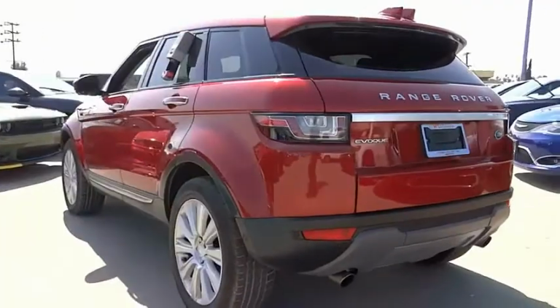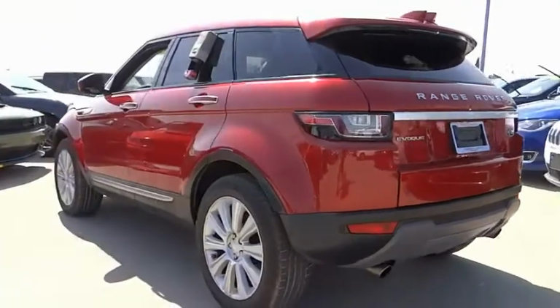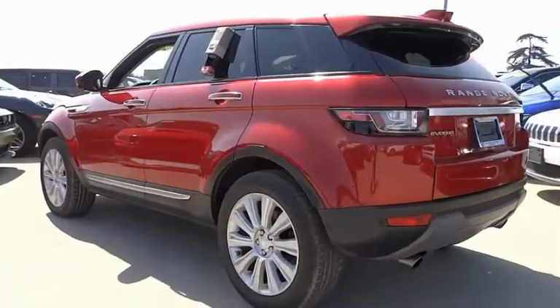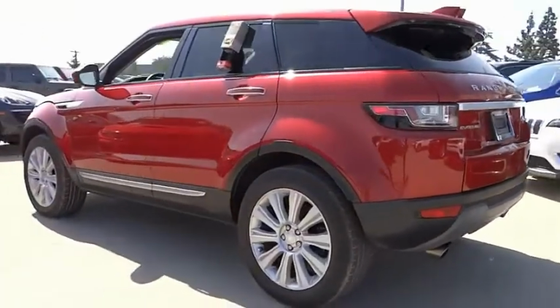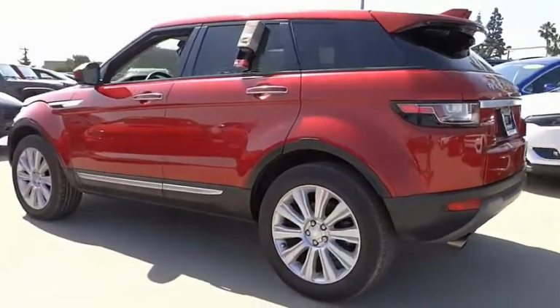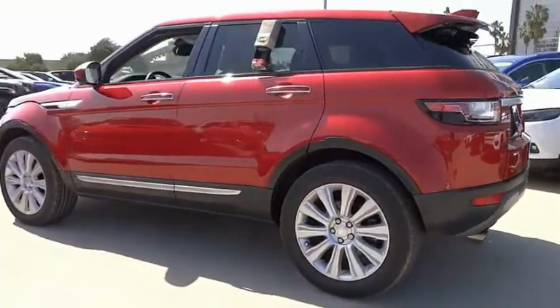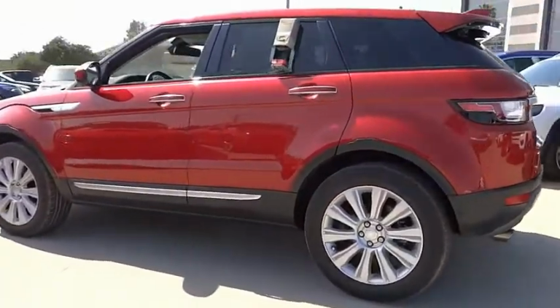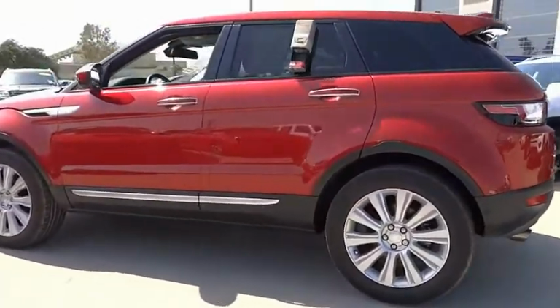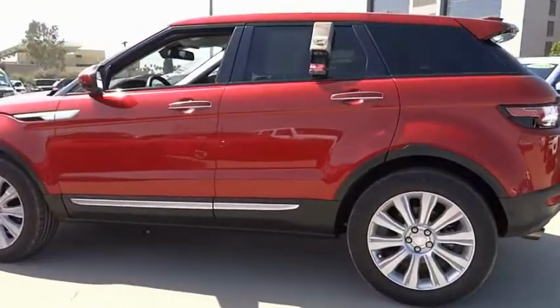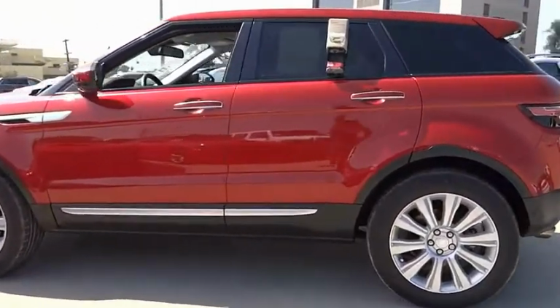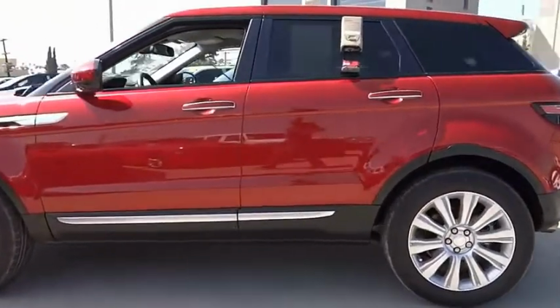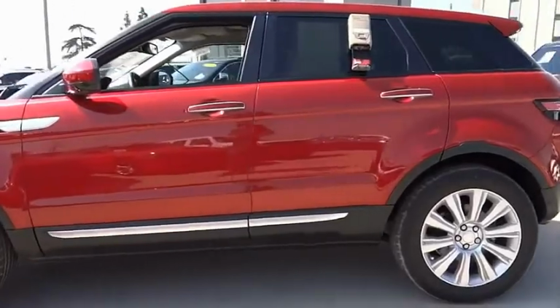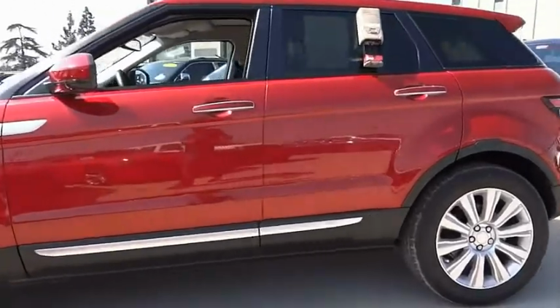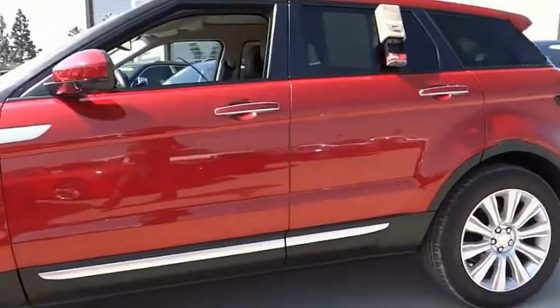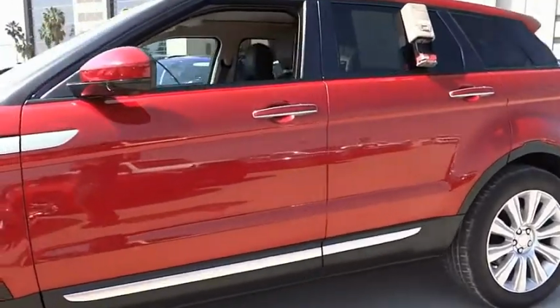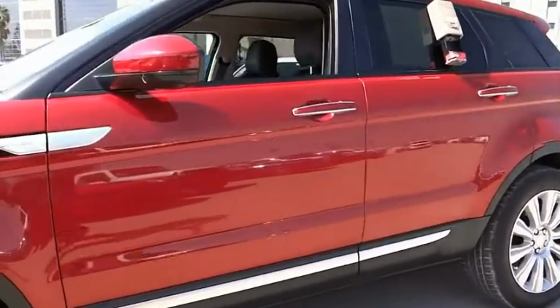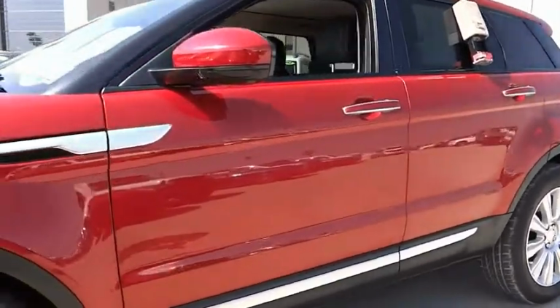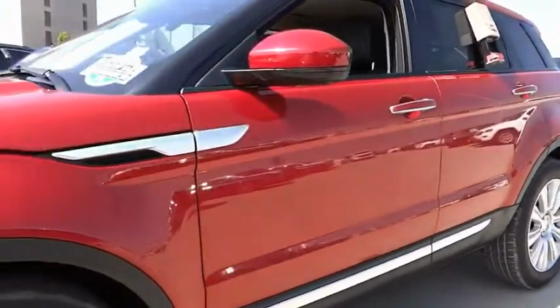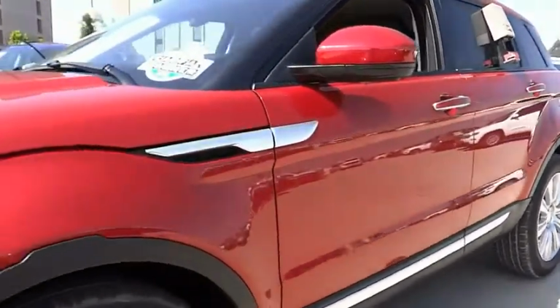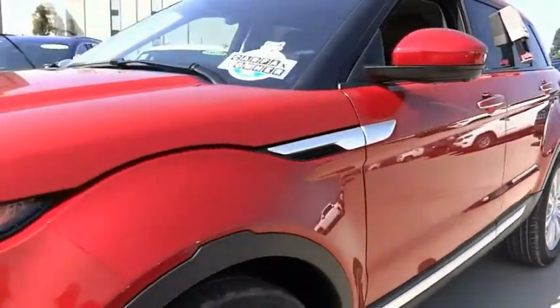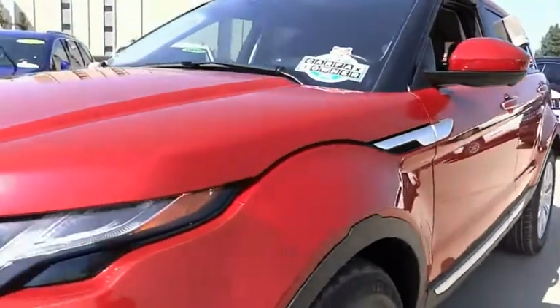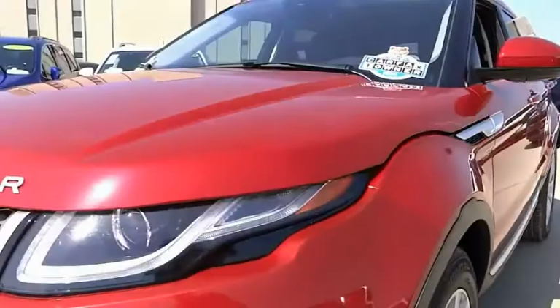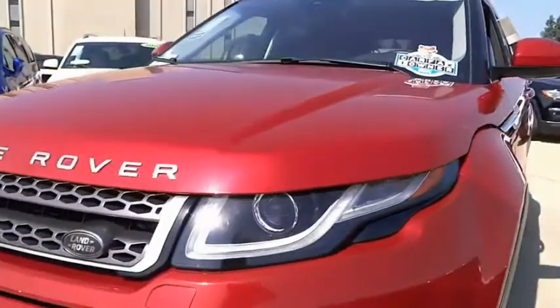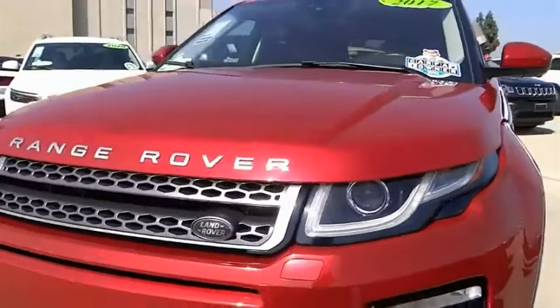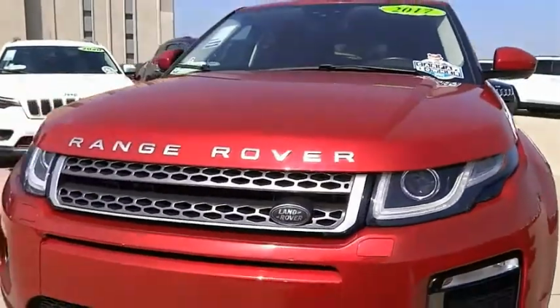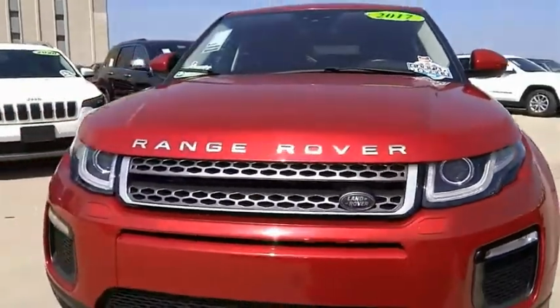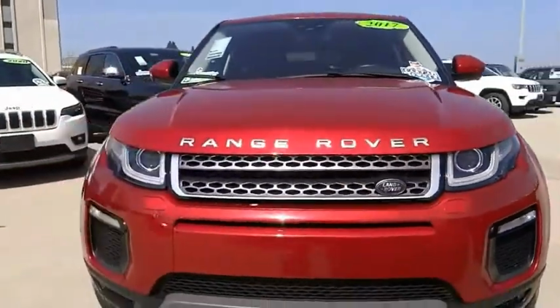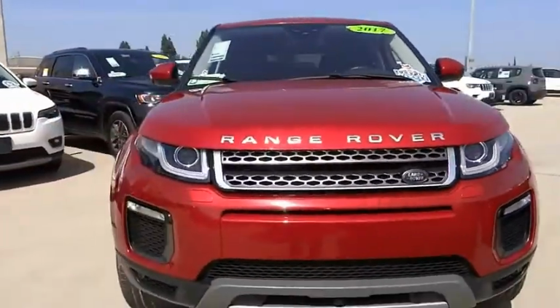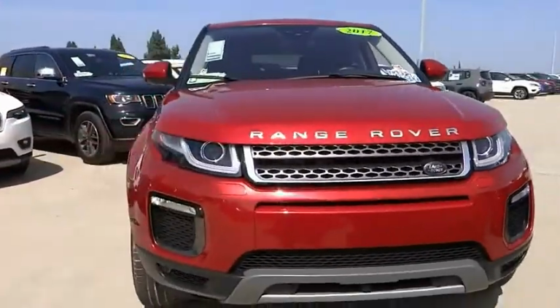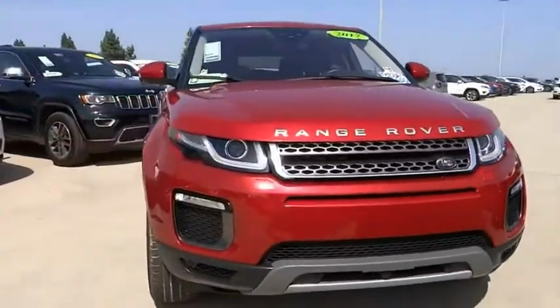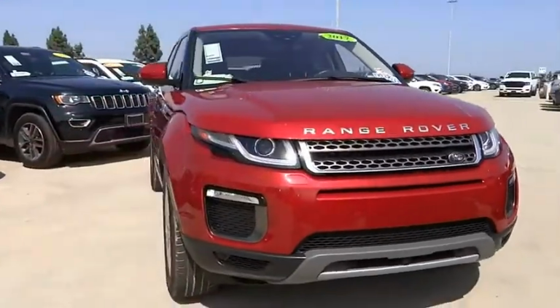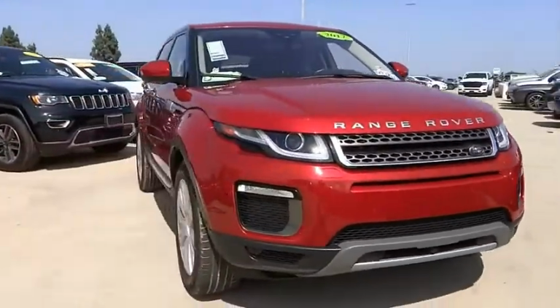Here are some of this vehicle's great options: electronic stability control, alloy wheels, power liftgate, brake assist, traction control, remote keyless entry, fog lights, speed control, four-wheel disc brakes, and rain-sensing wipers.